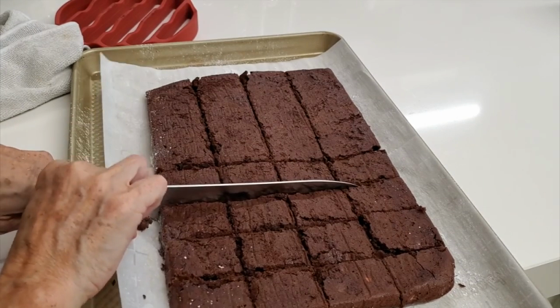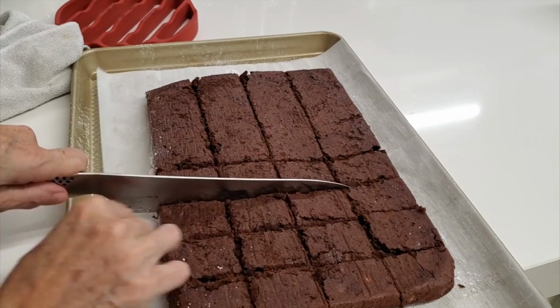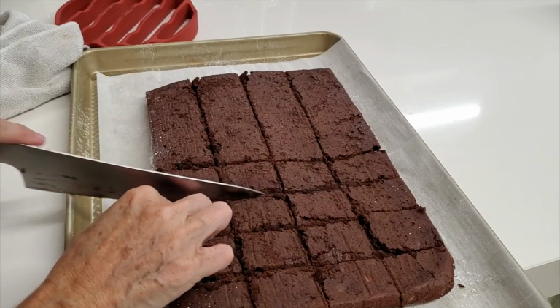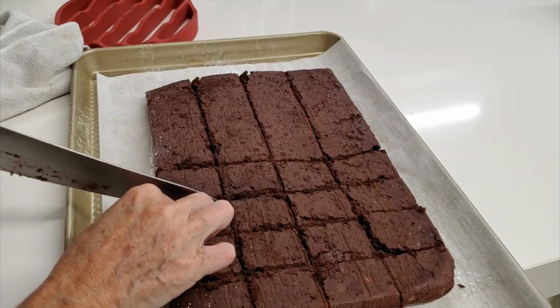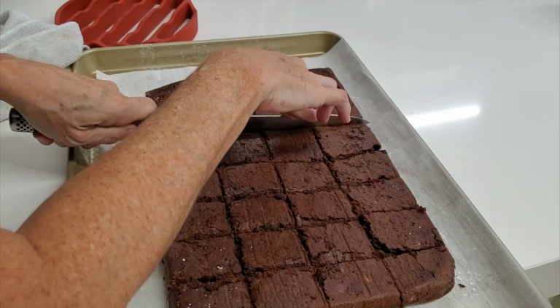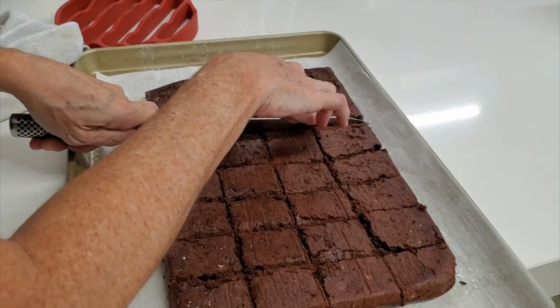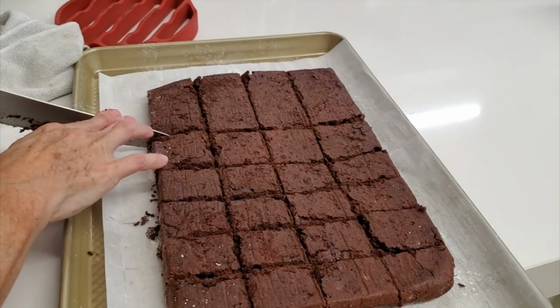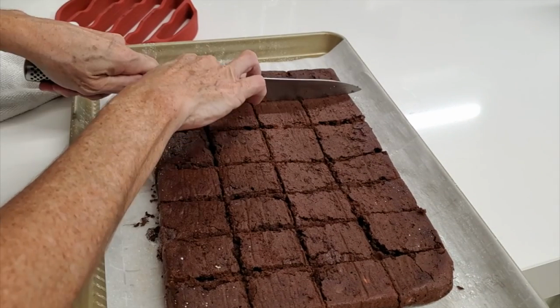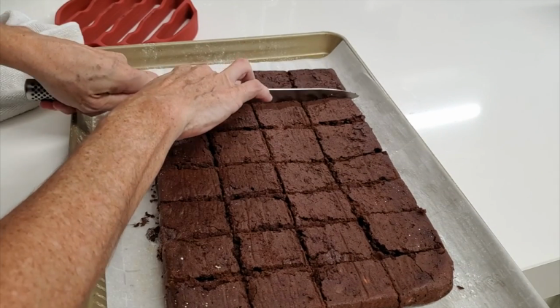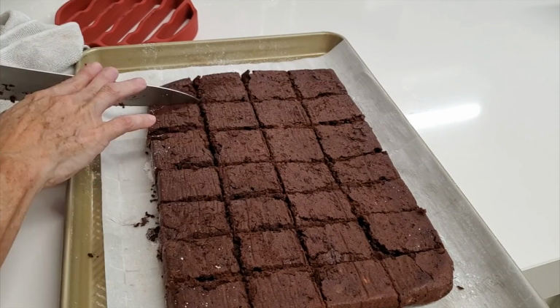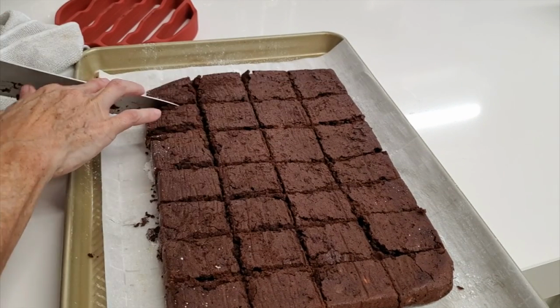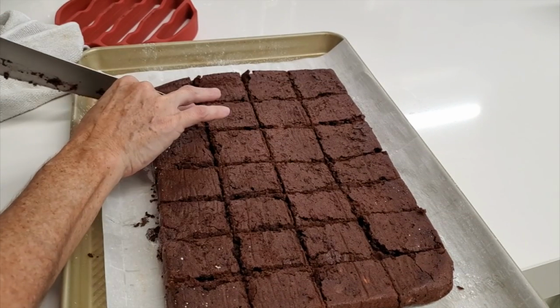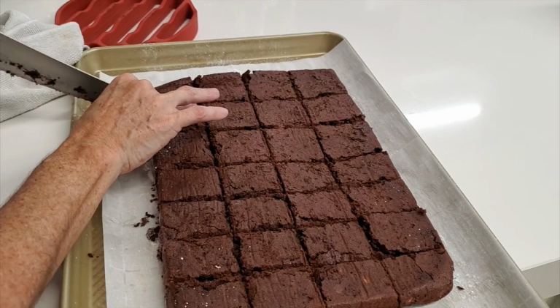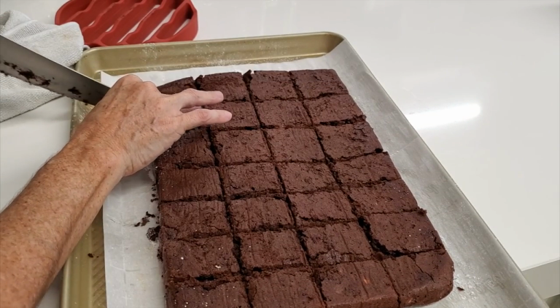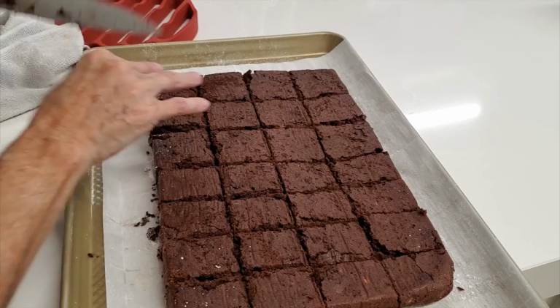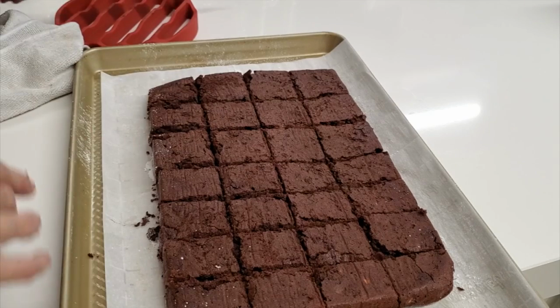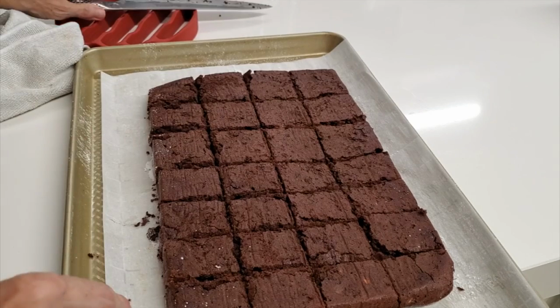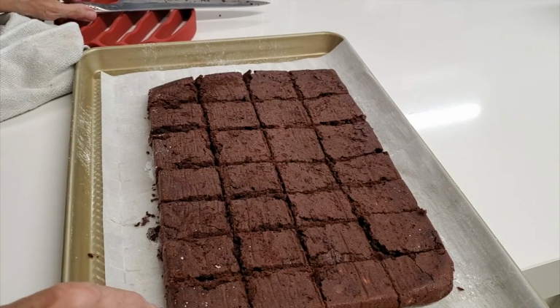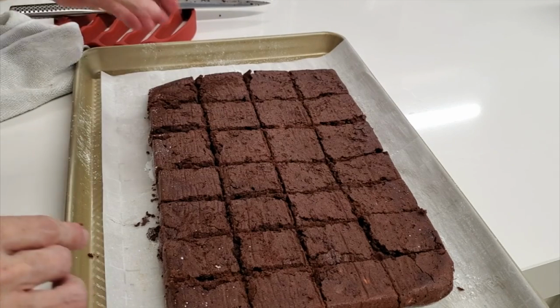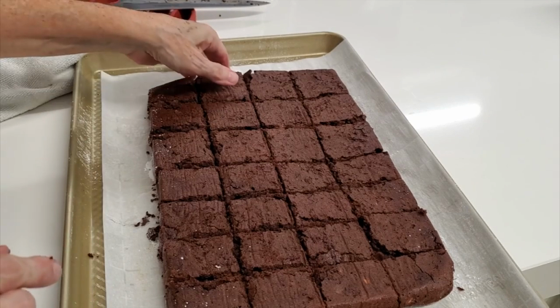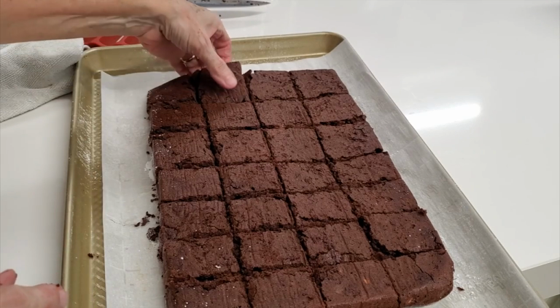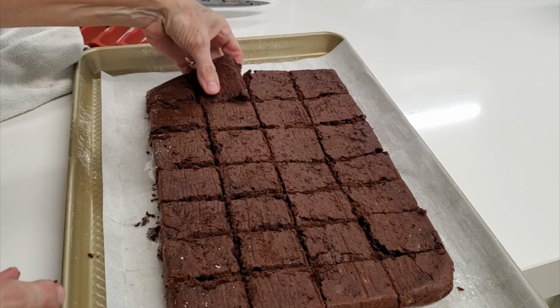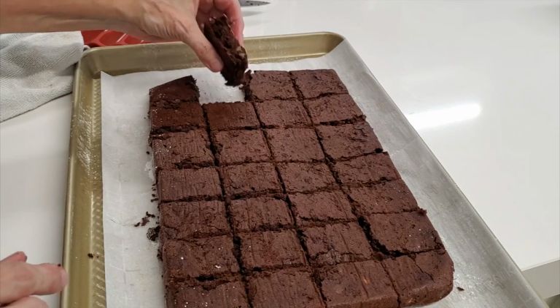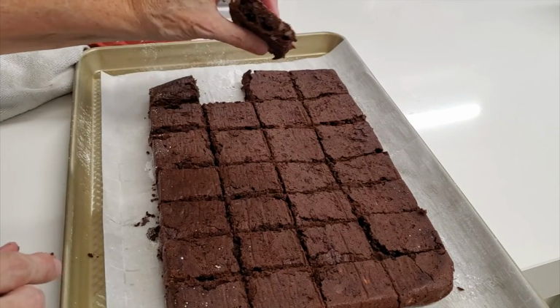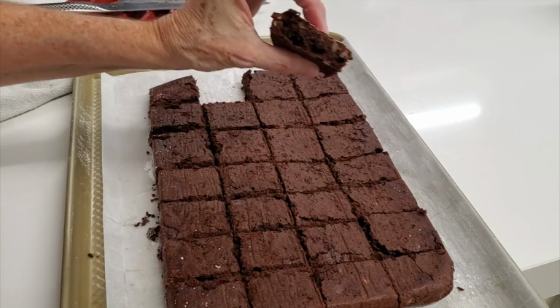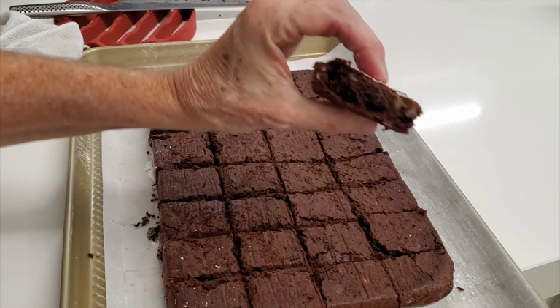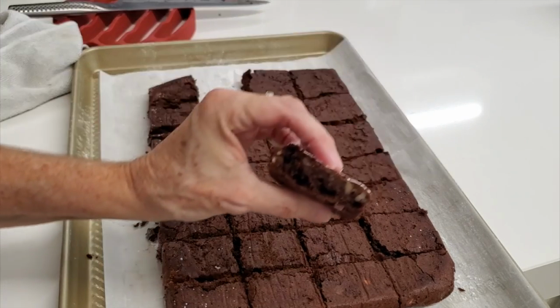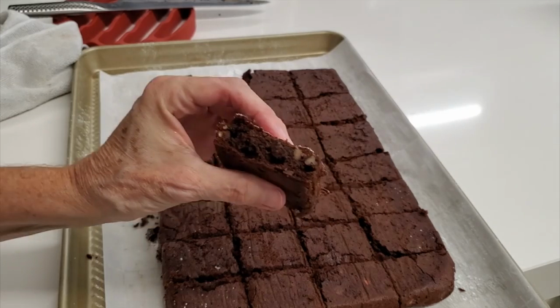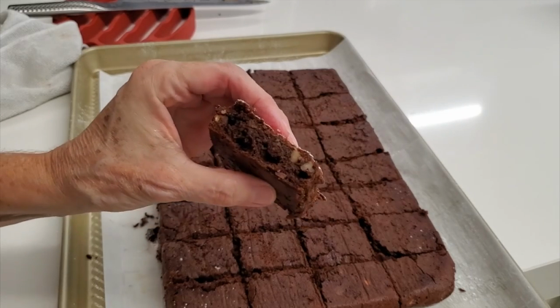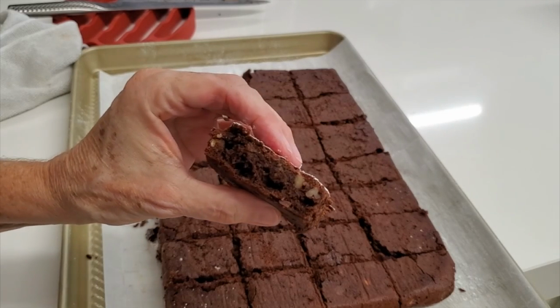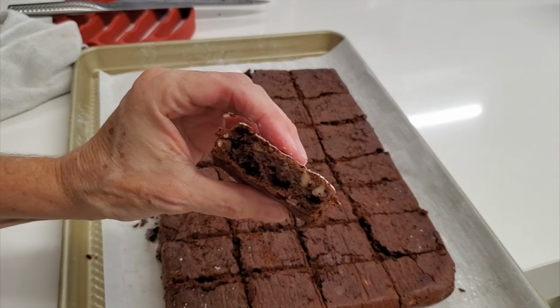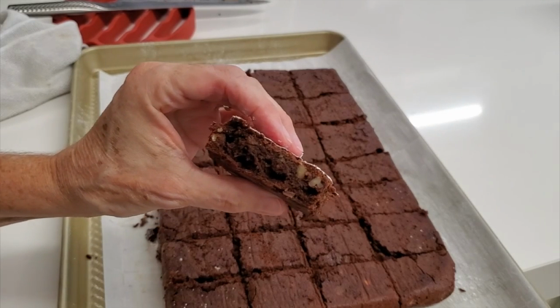Check this out — they are beautiful, moist, chewy, delicious, with the nuts. Look at that. It's amazing how moist they are, and they stay moist. It's the perfect brownie recipe.